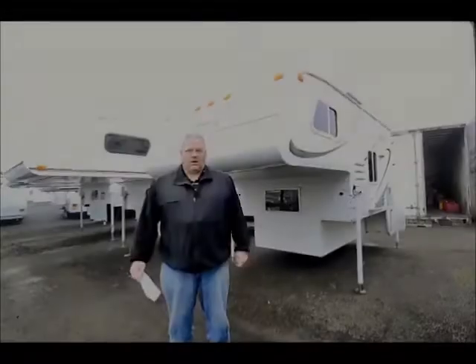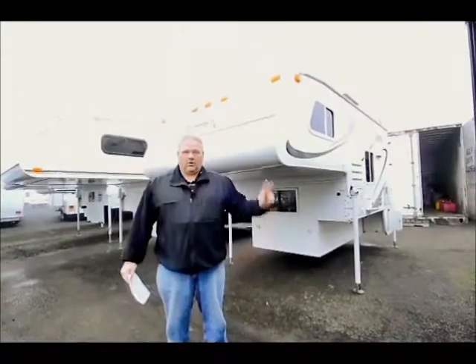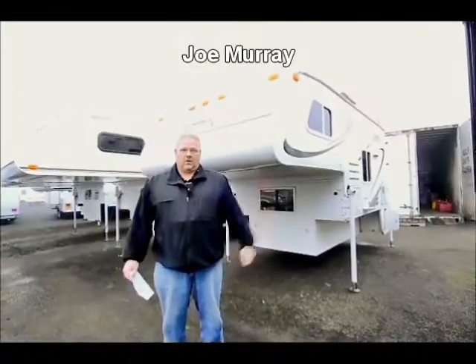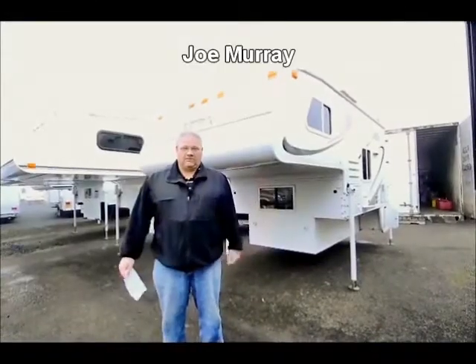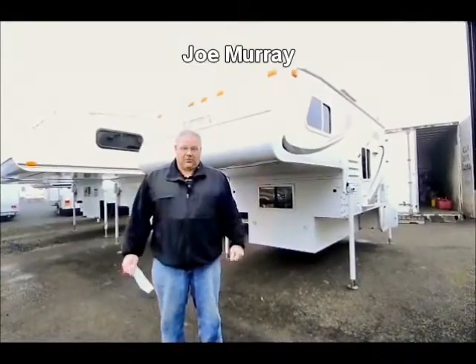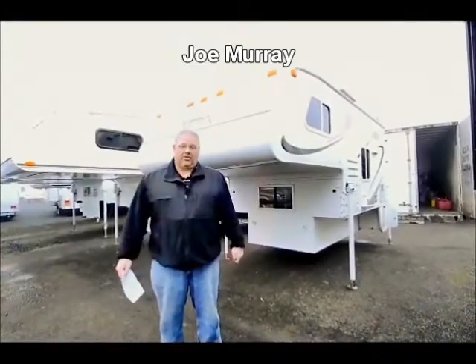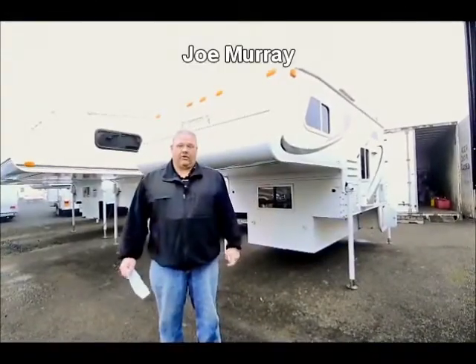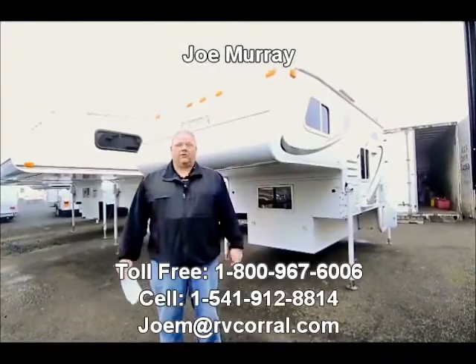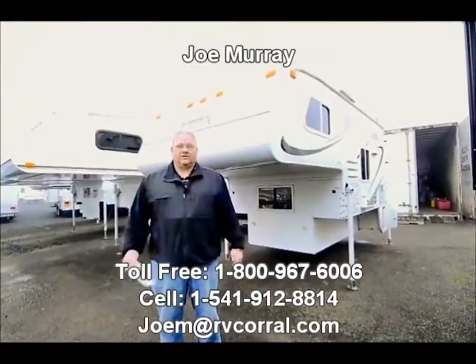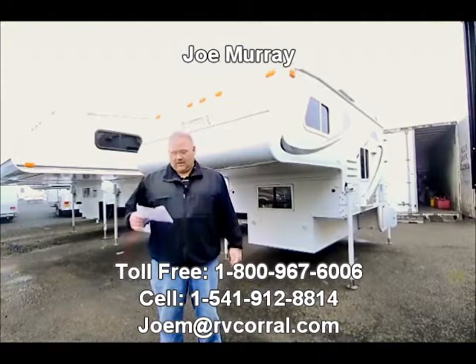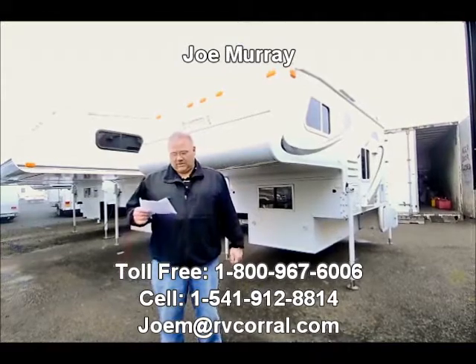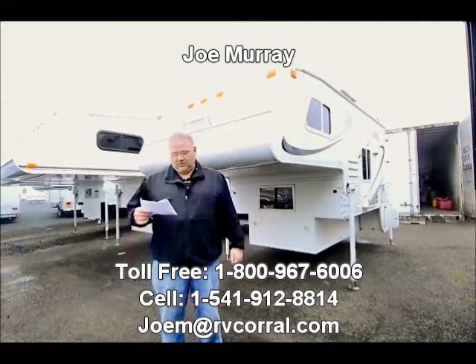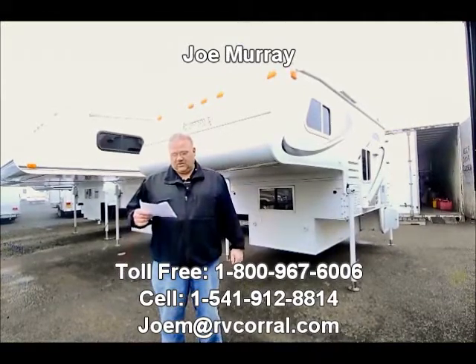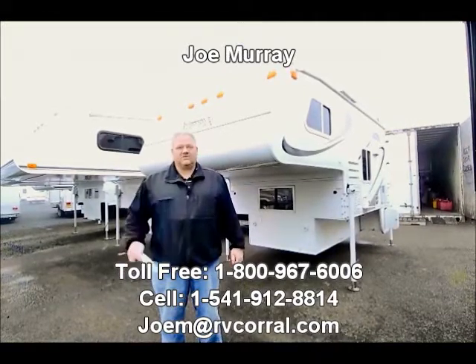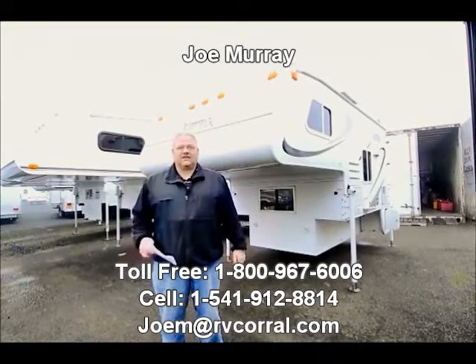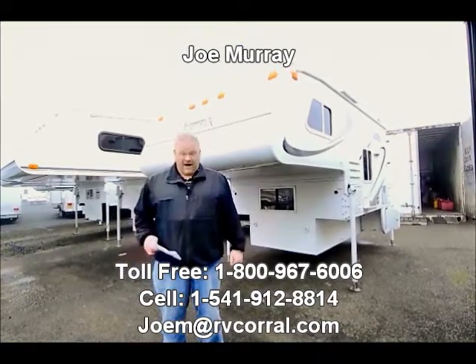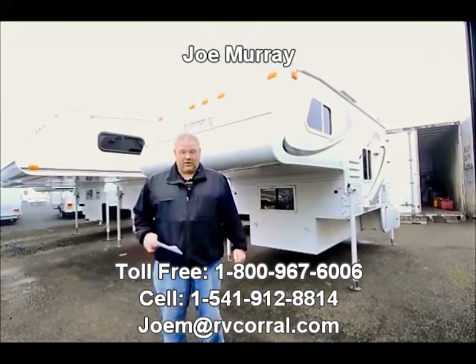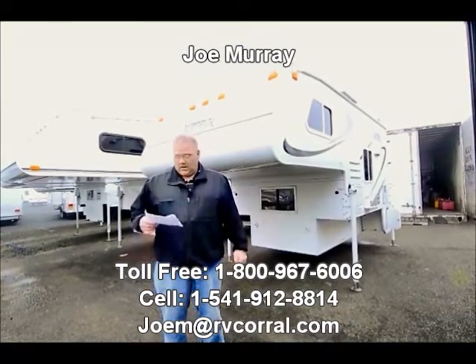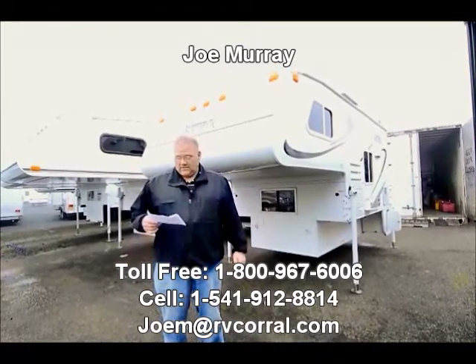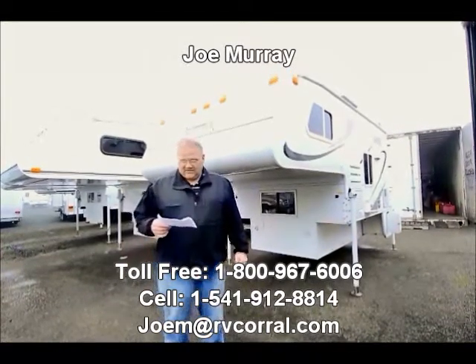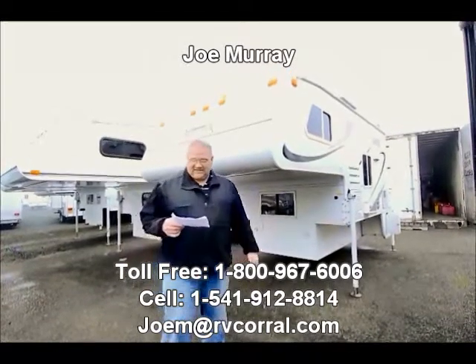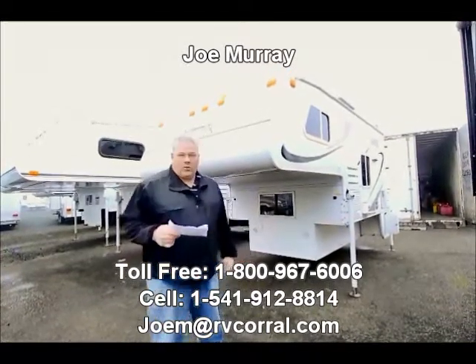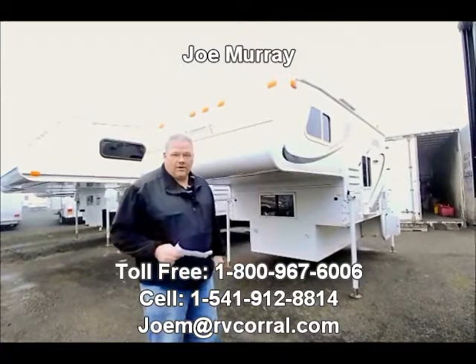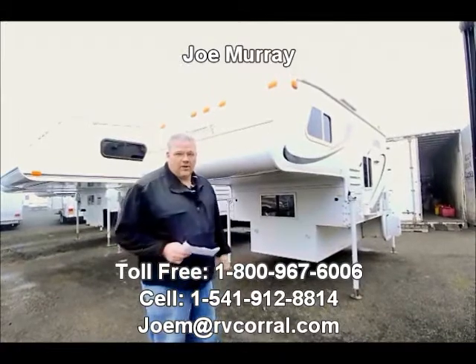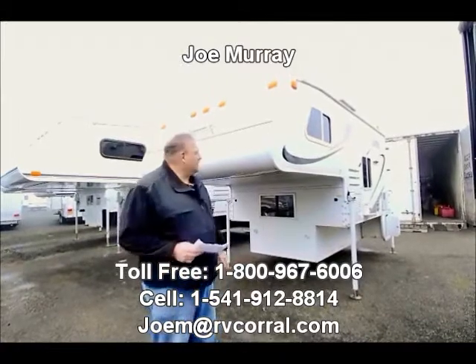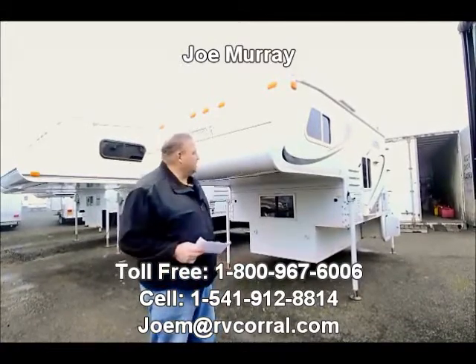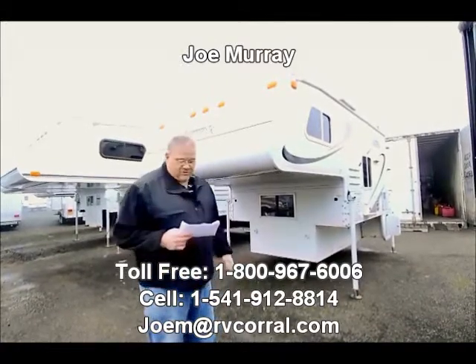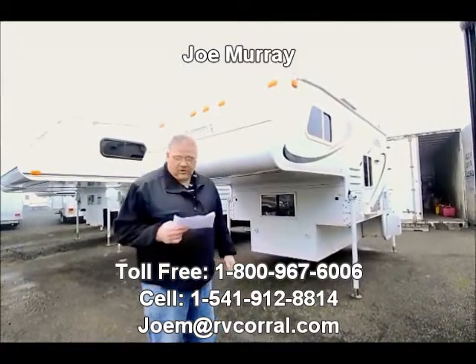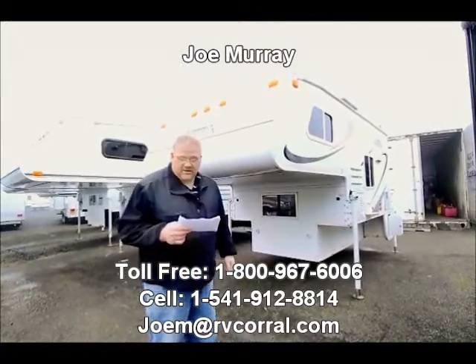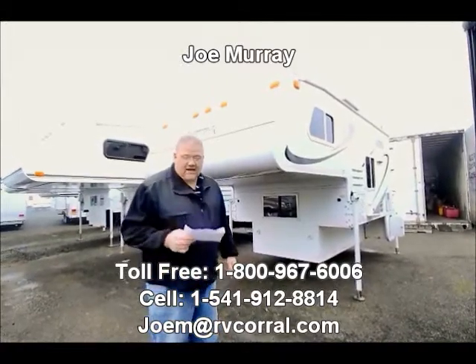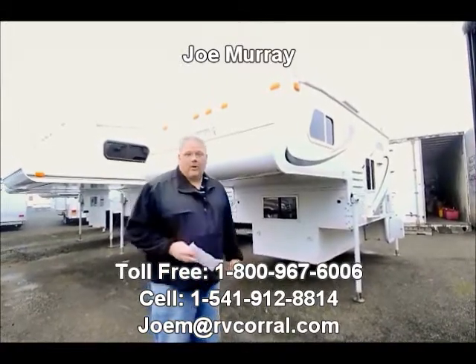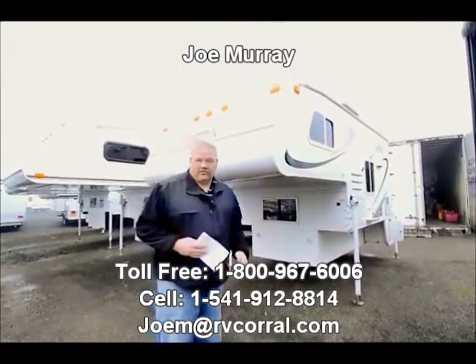Good morning. My name is Joe Murray and I'm here with RV Corral. Today I want to talk with you about this 2007 Maverick. It's a model 6601. Stock number on this particular unit is CM183.